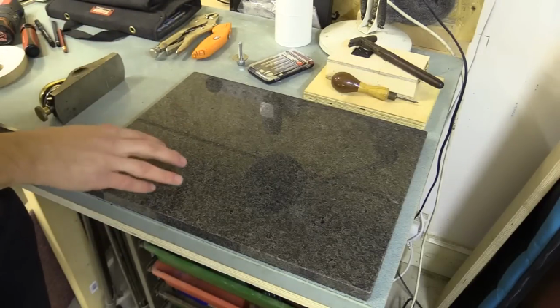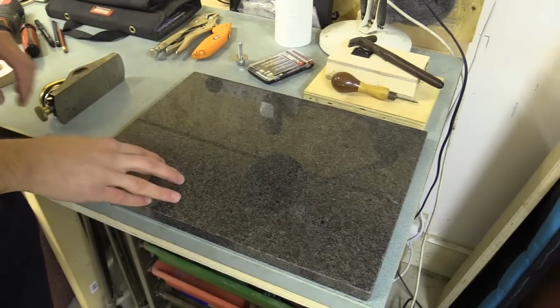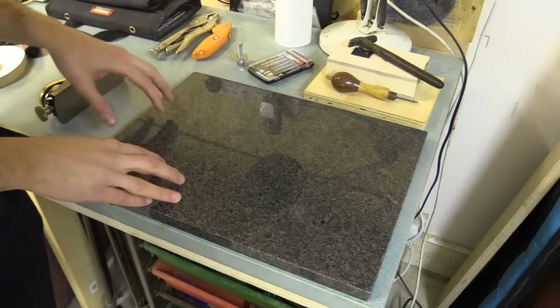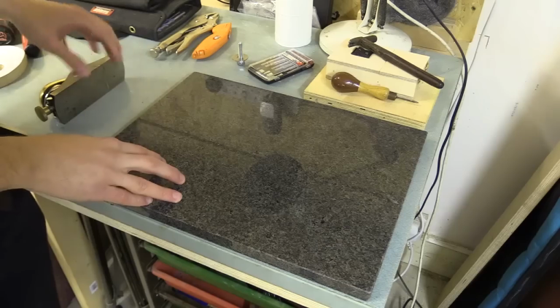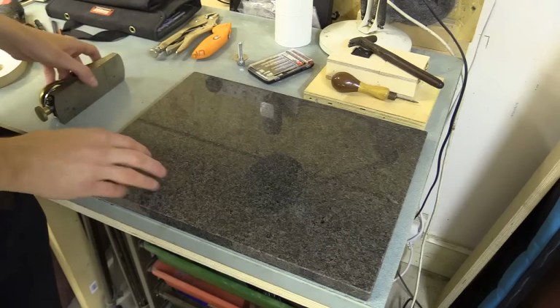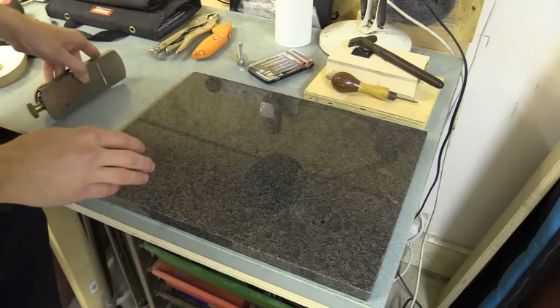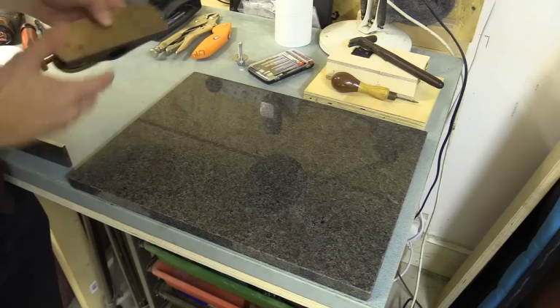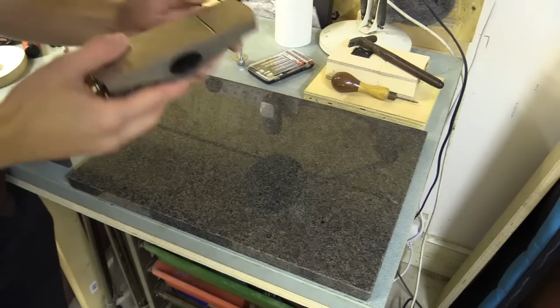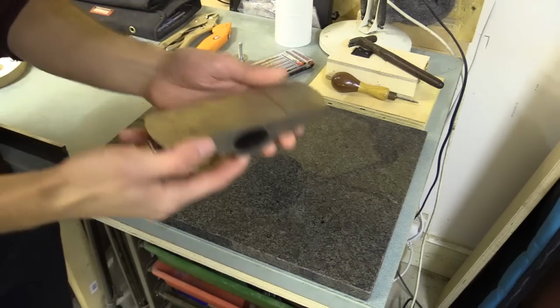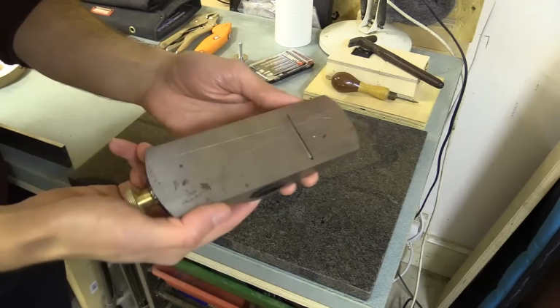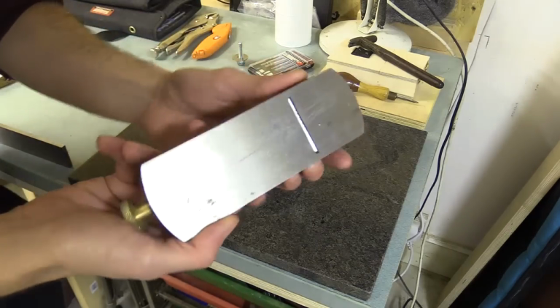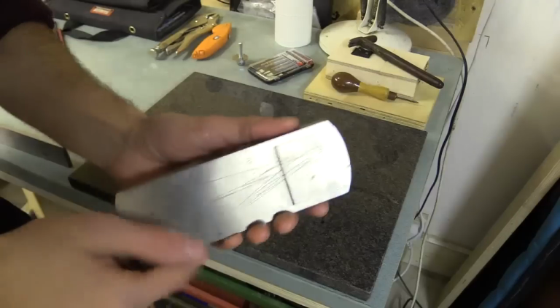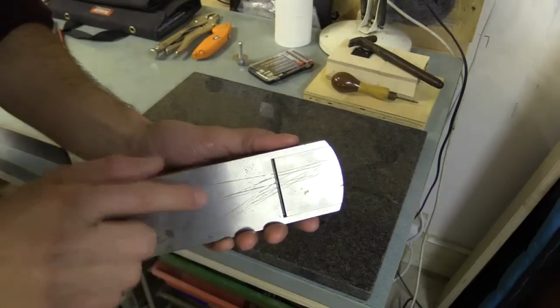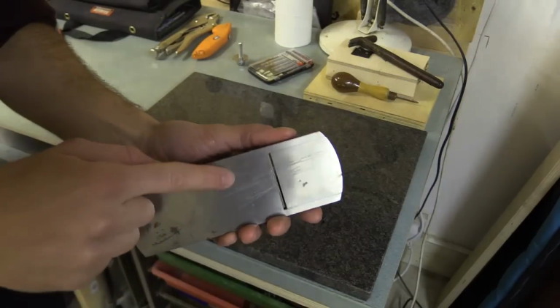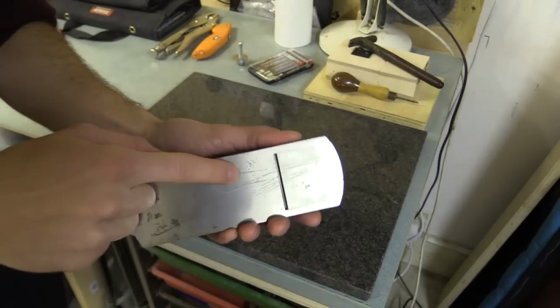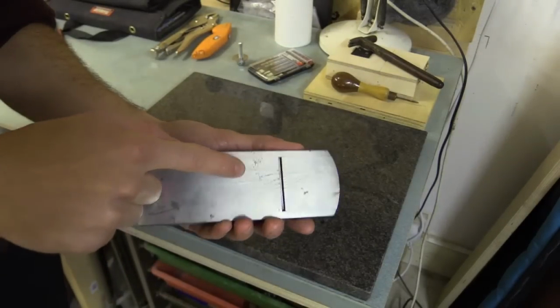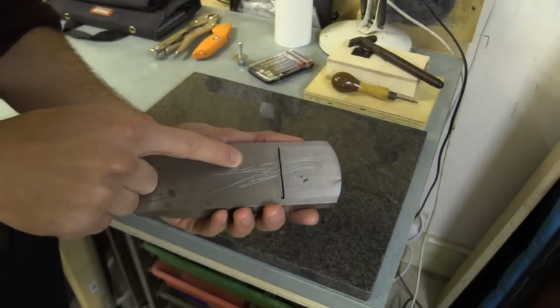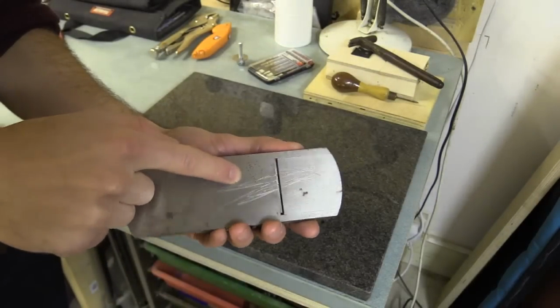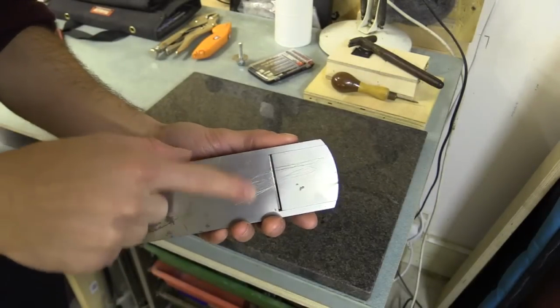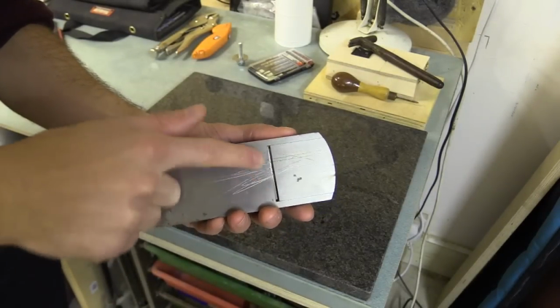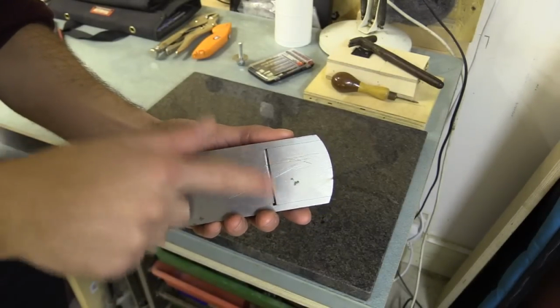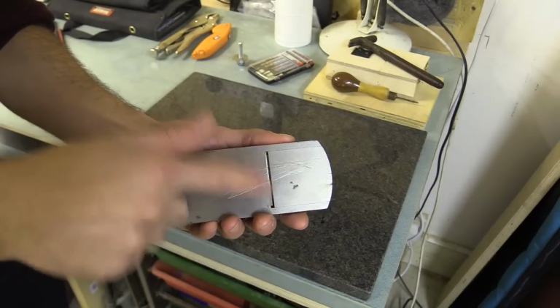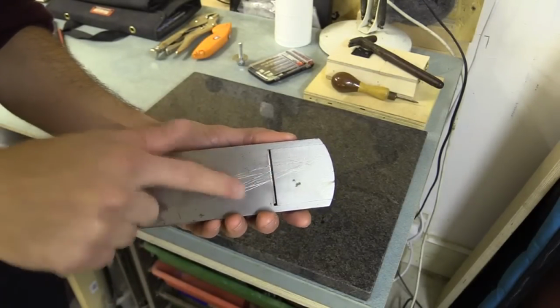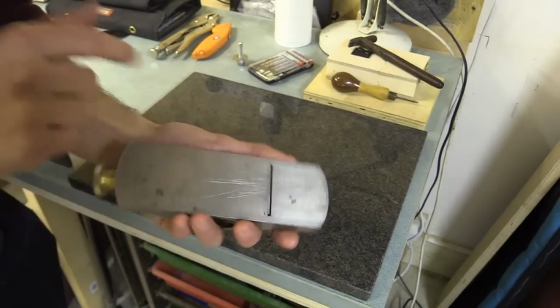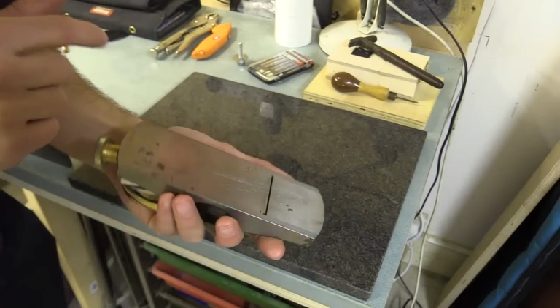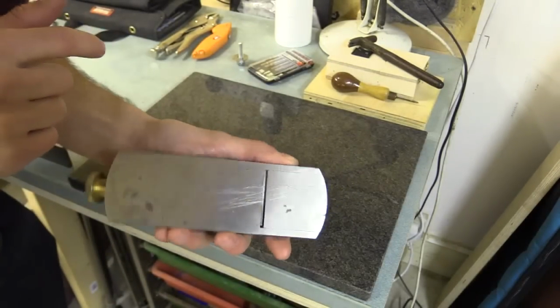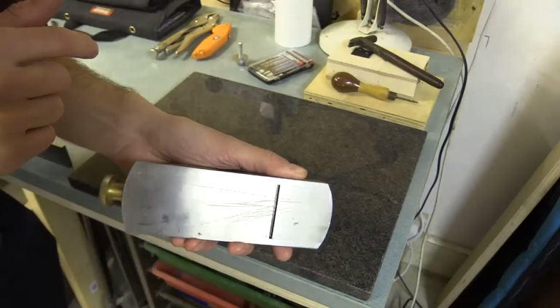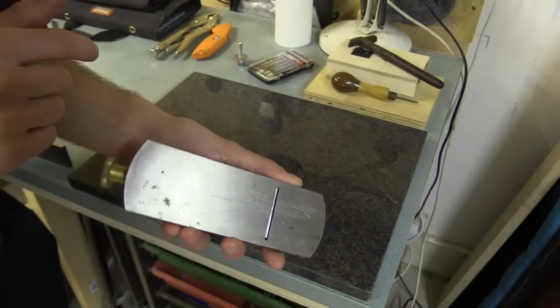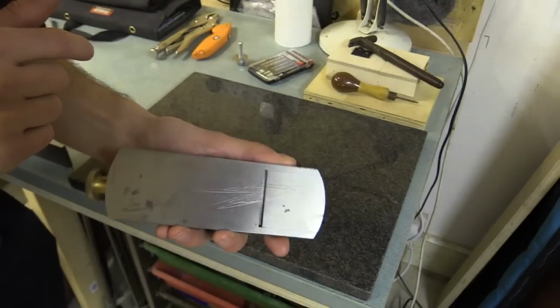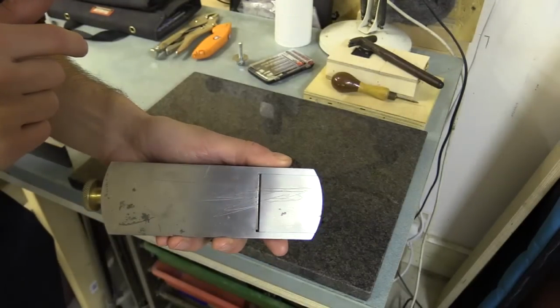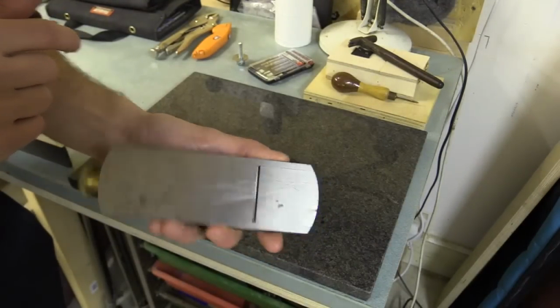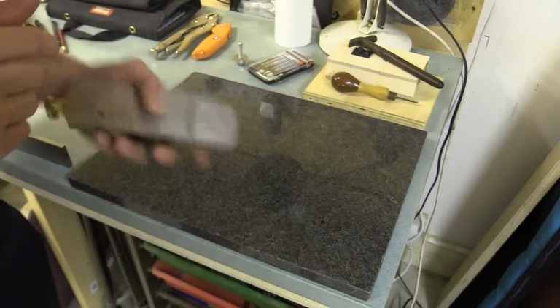I'm going to use it as a lapping plate because I've done something a bit stupid — I've managed to scratch my block plane on a screw or nail that I didn't see in some material. Really stupid.